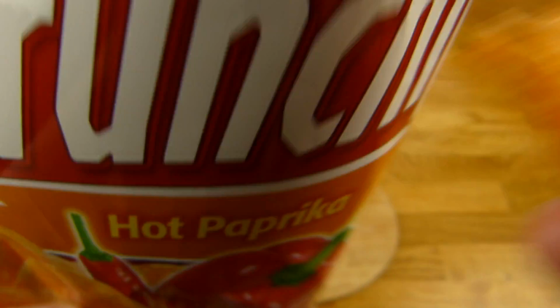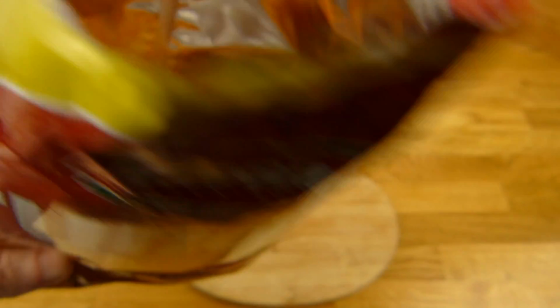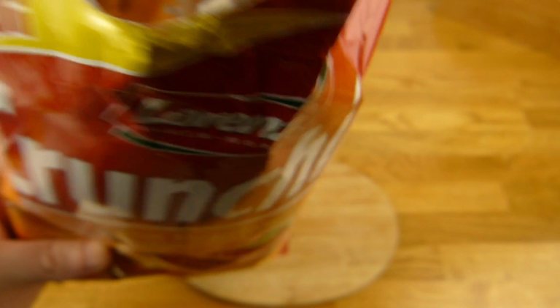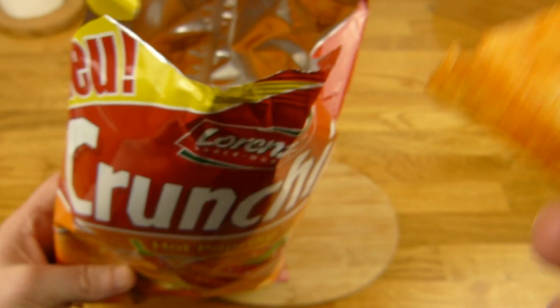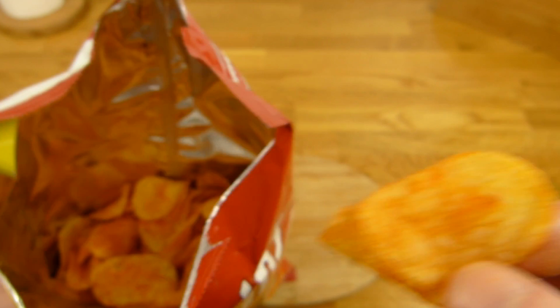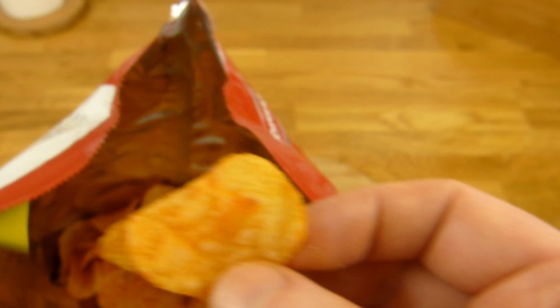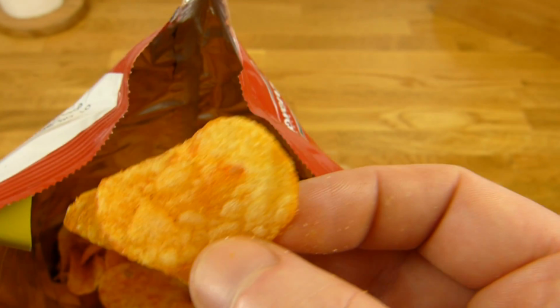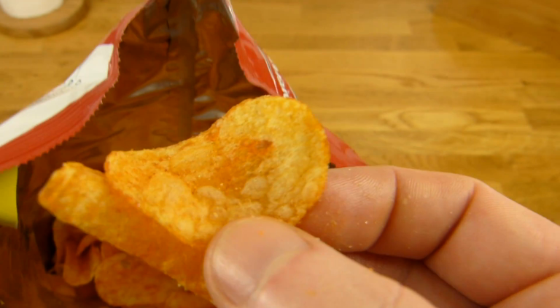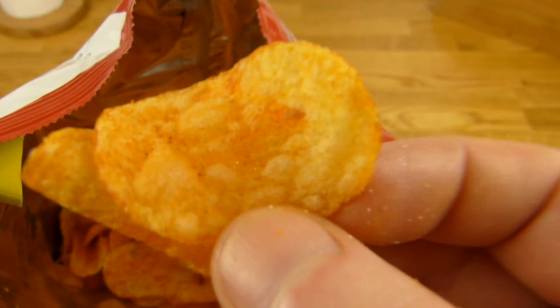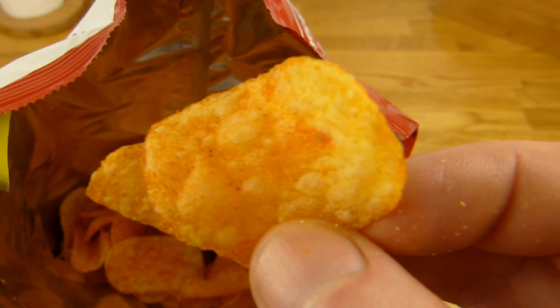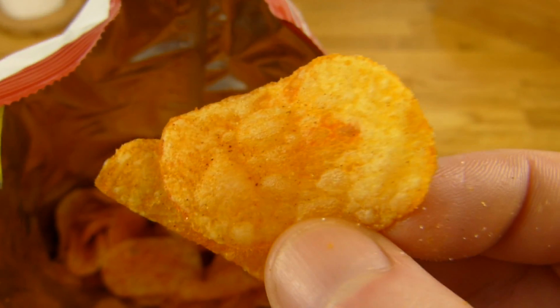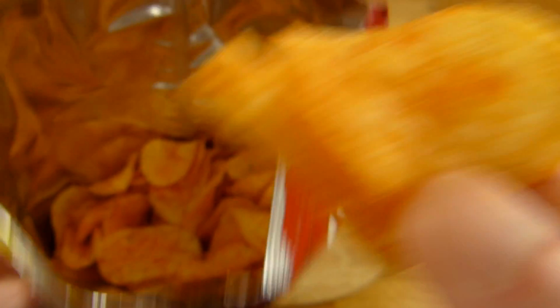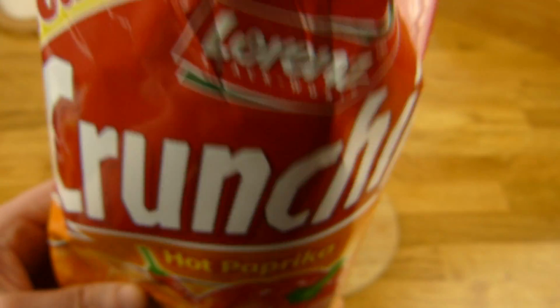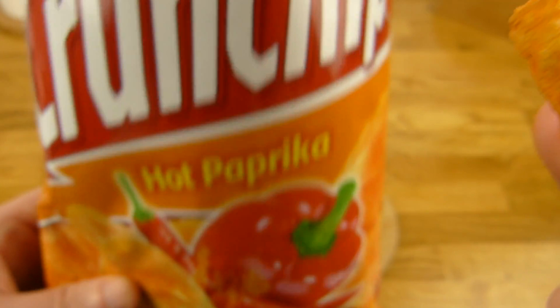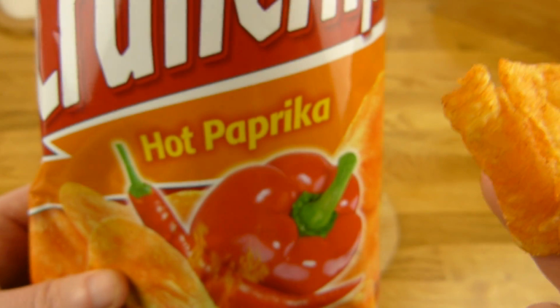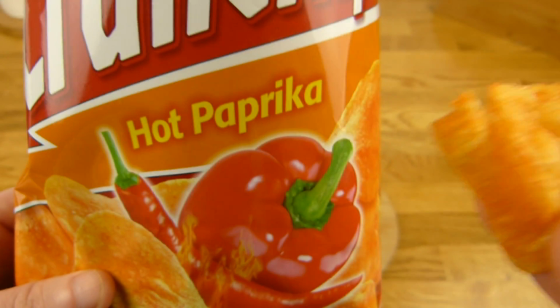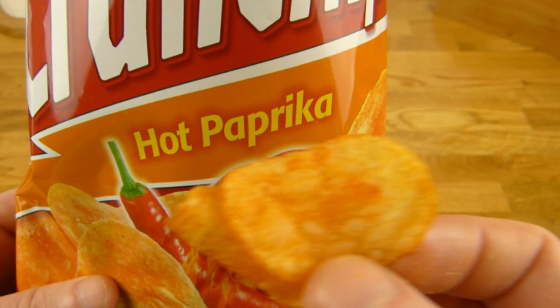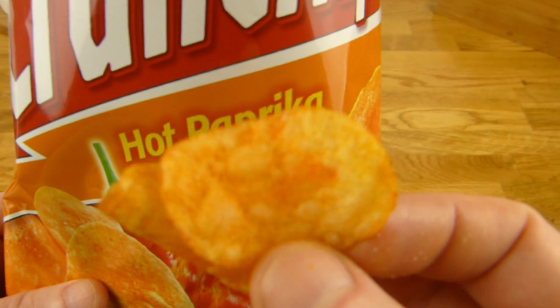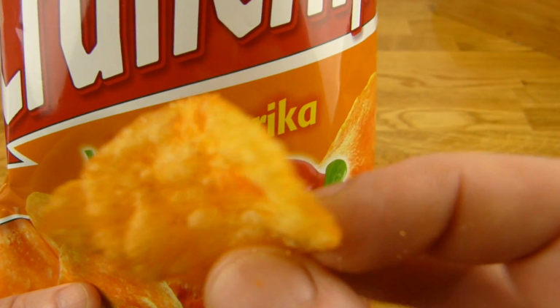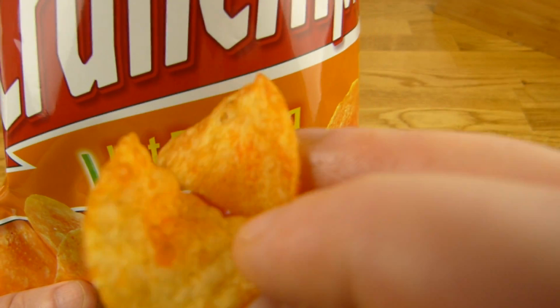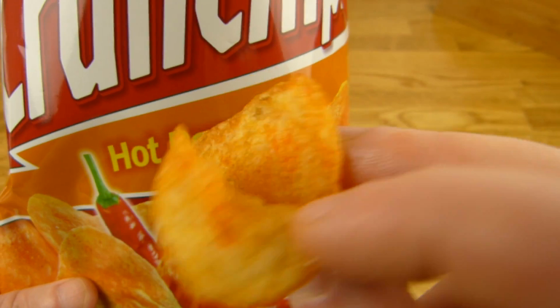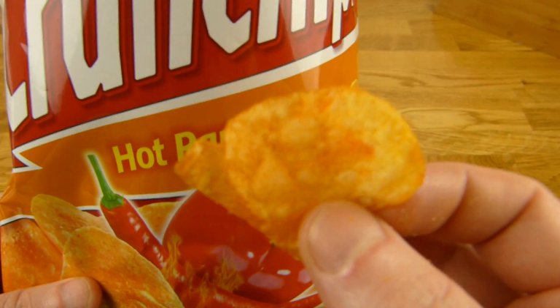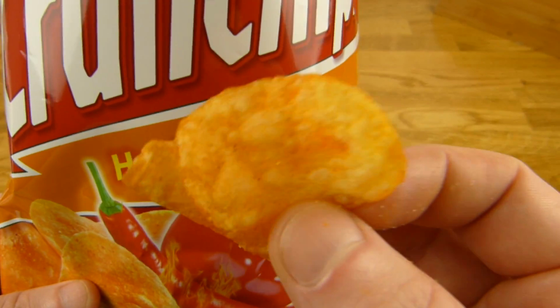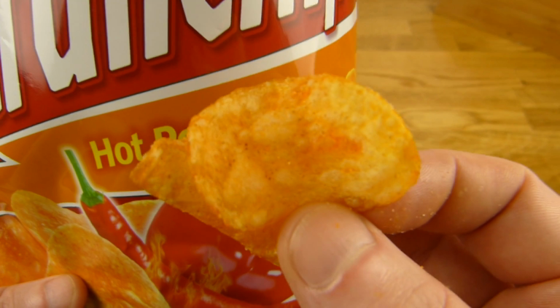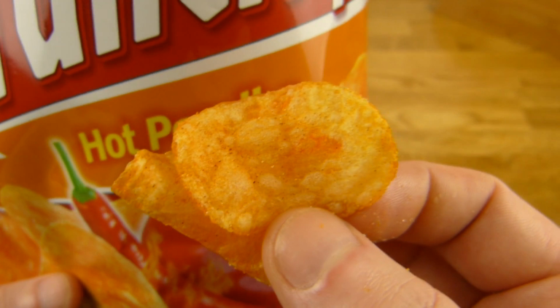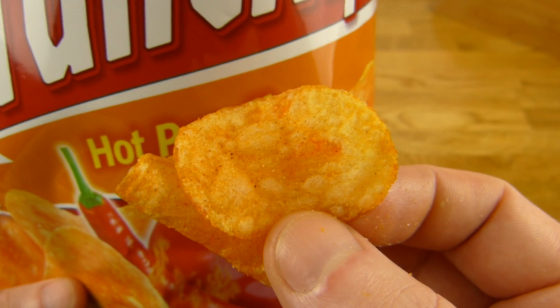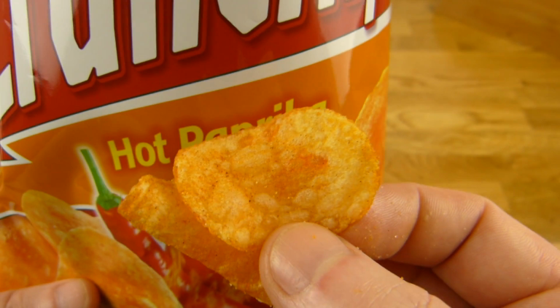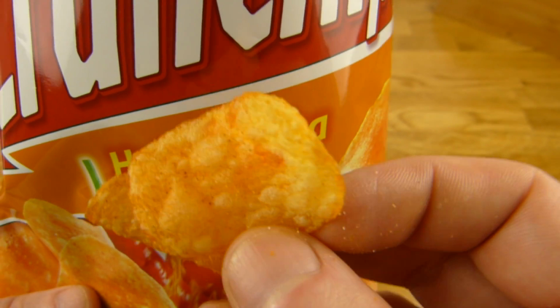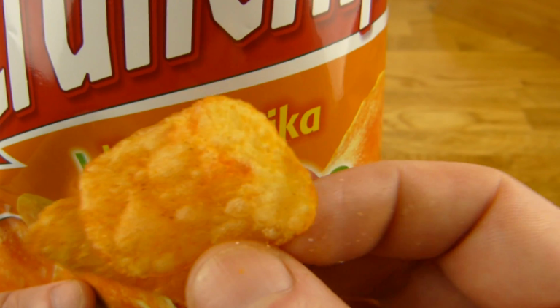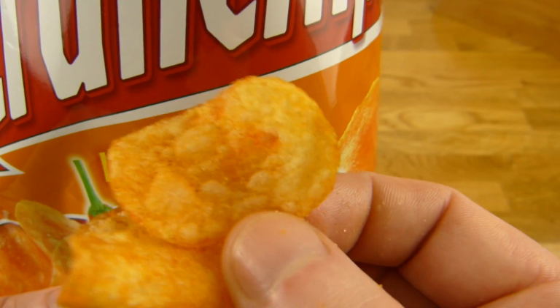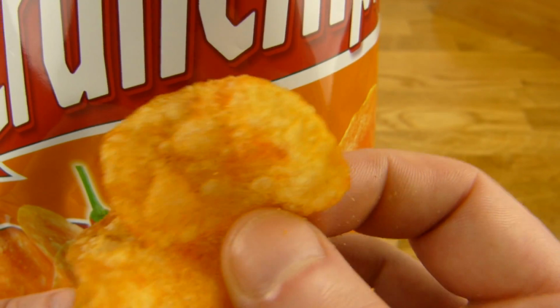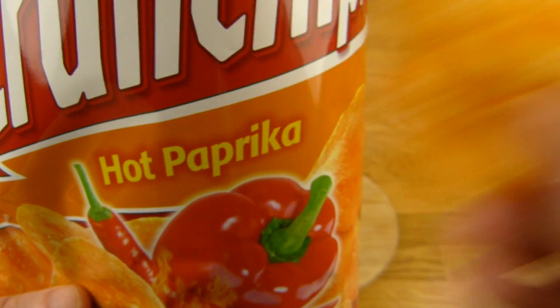Jetzt muss ich mehrere essen. Aber ich esse die lieber einzeln — dann schmecken mir Chips besser. Esst die lieber einzeln oder auch so mehrere auf einmal?